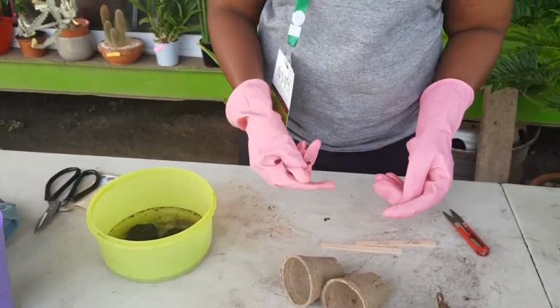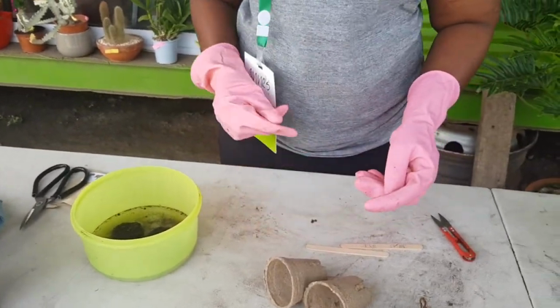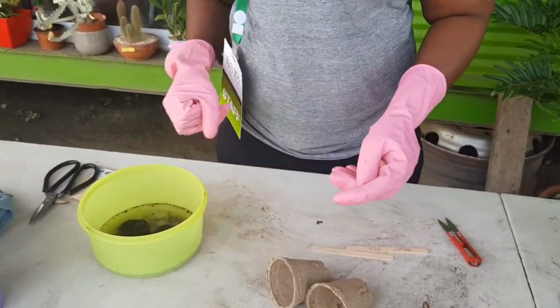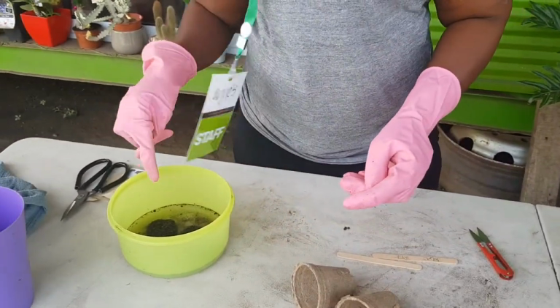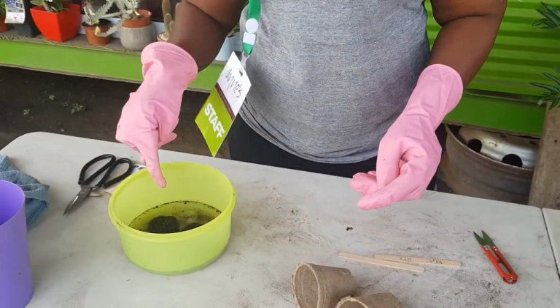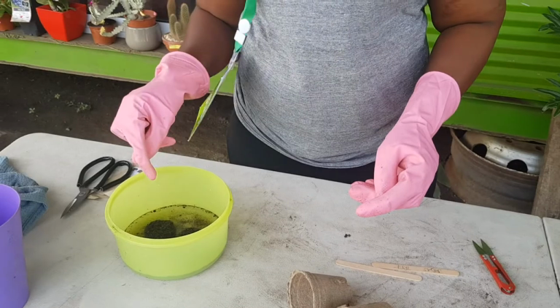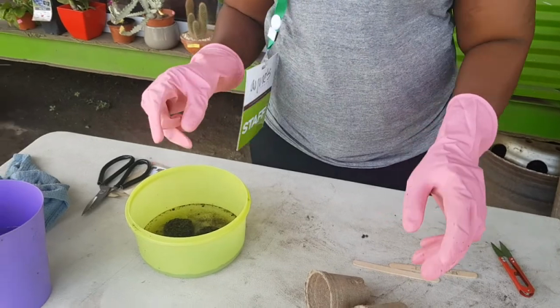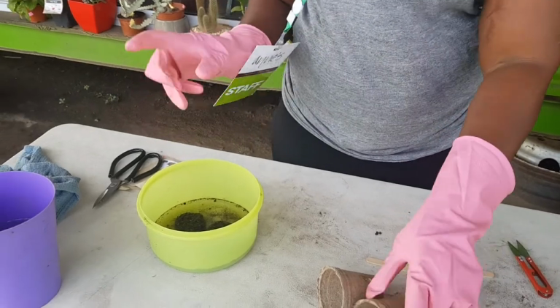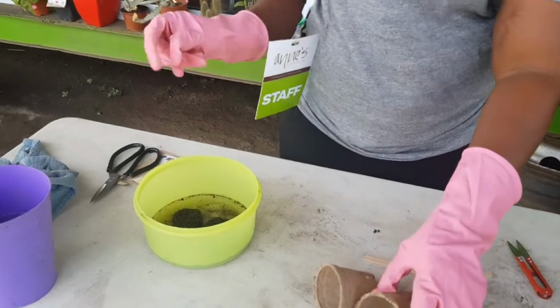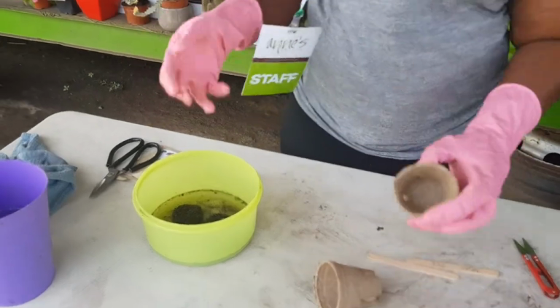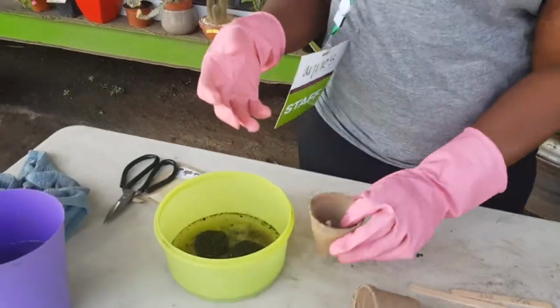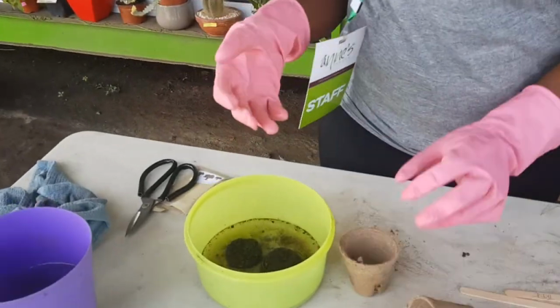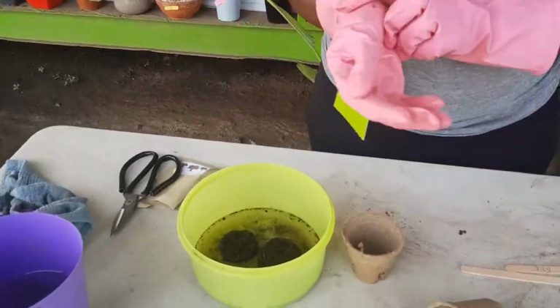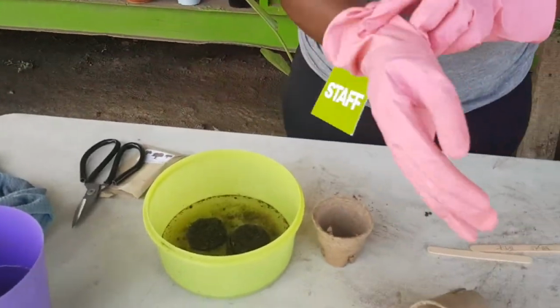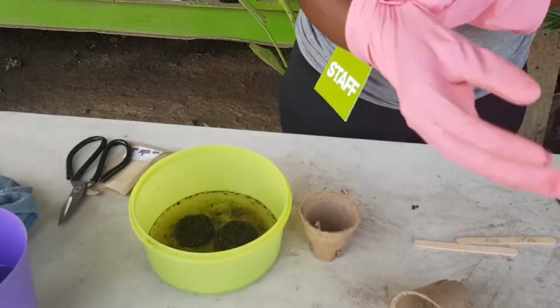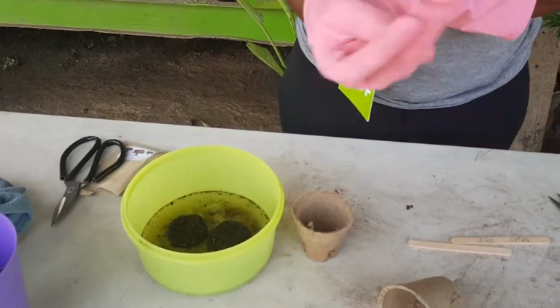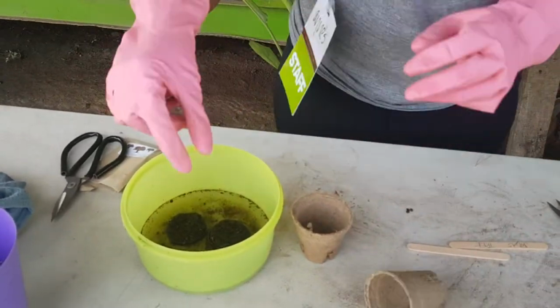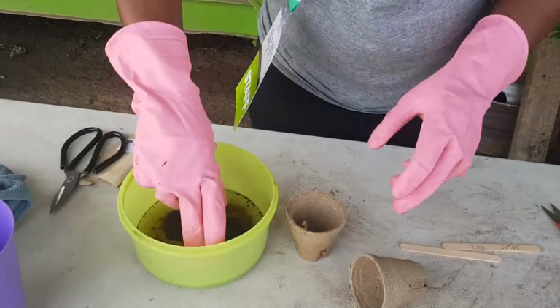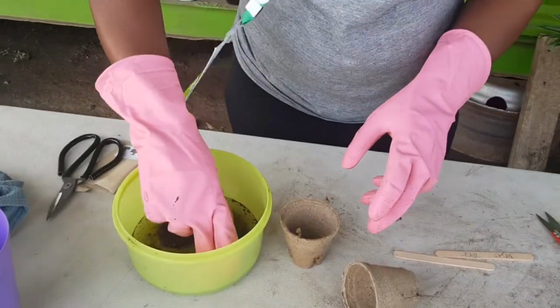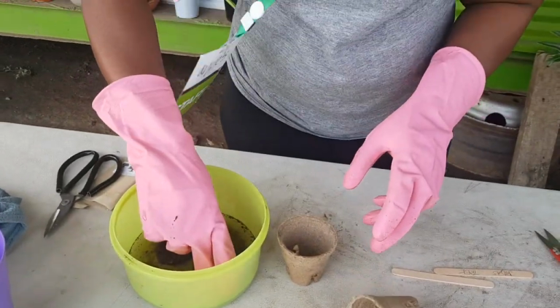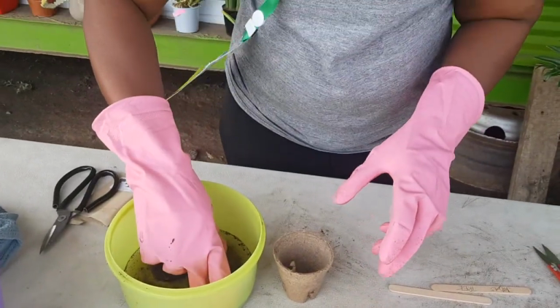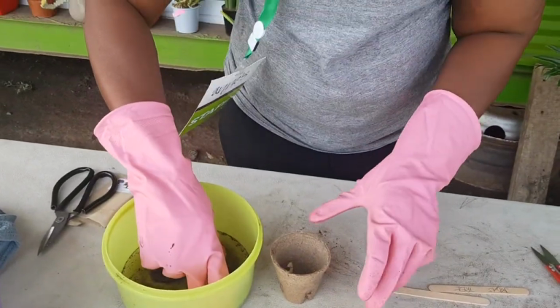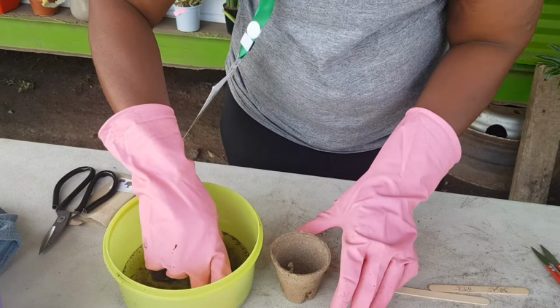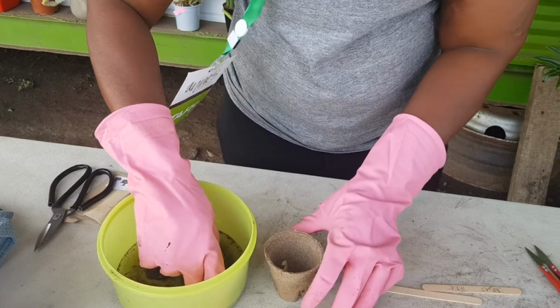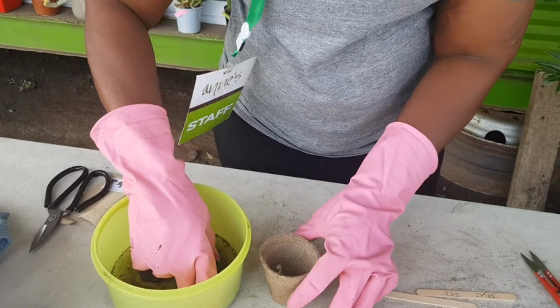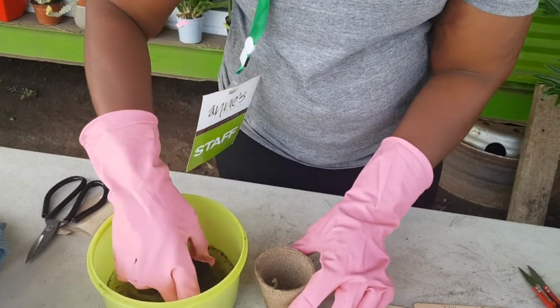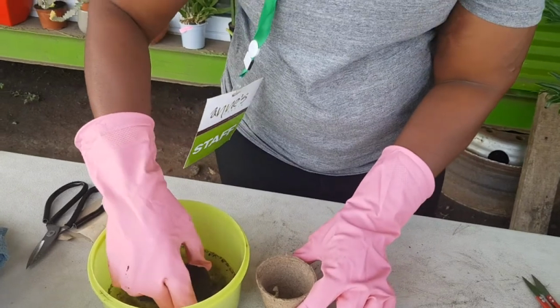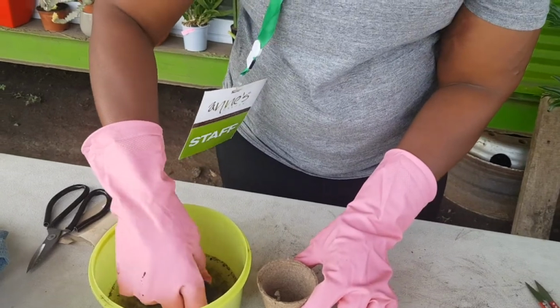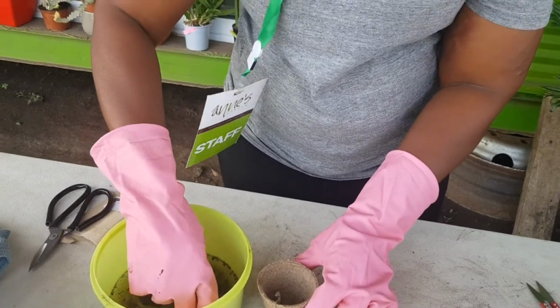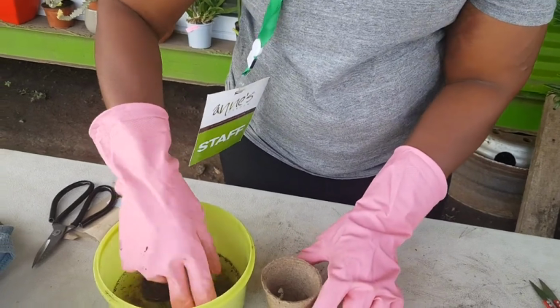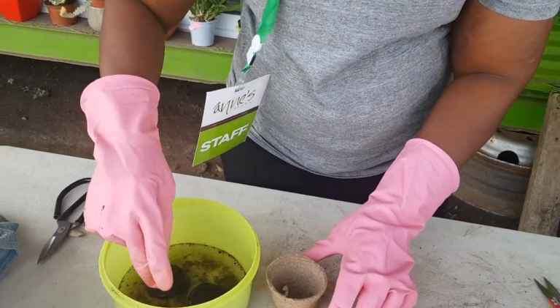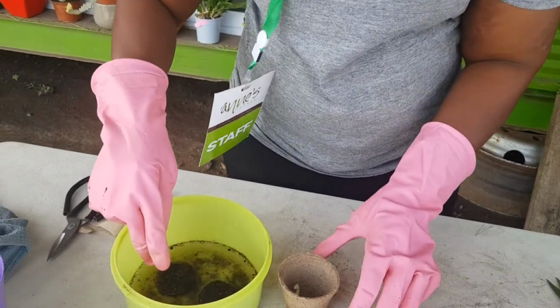Great — looks like our soil has expanded, so you can mix it with the water and break it loose.